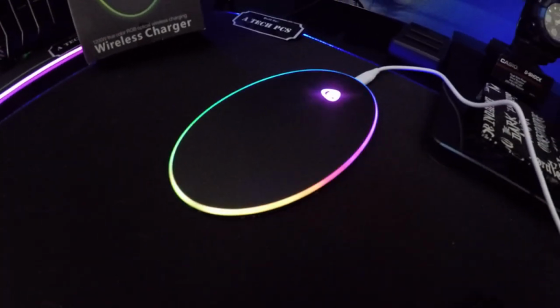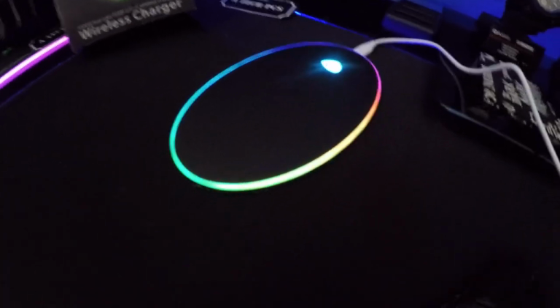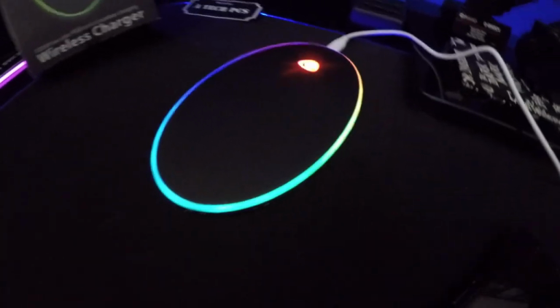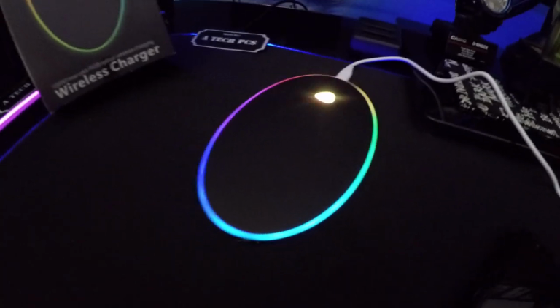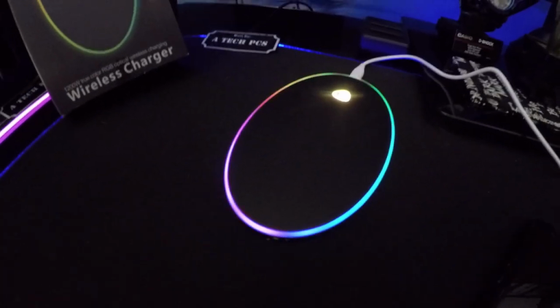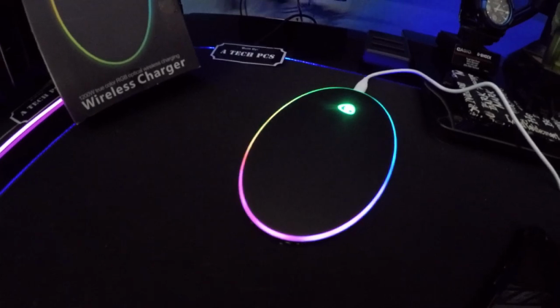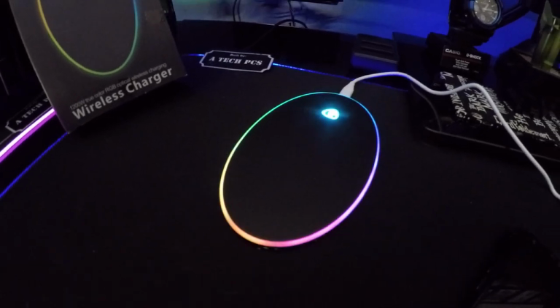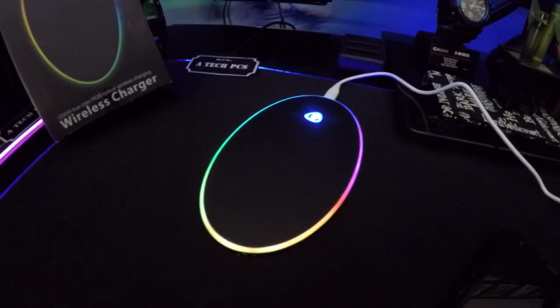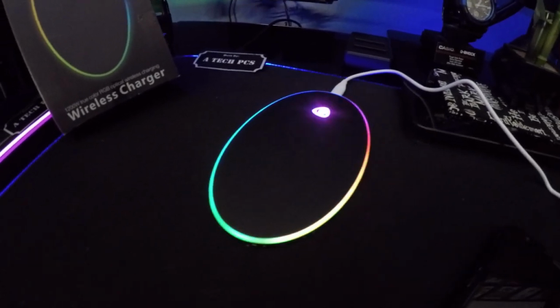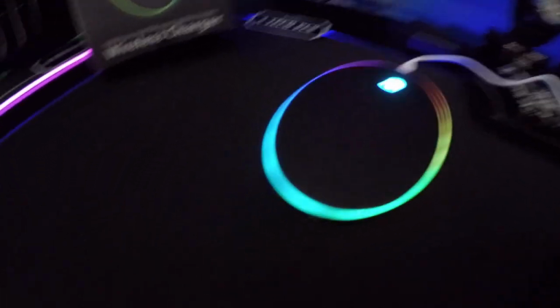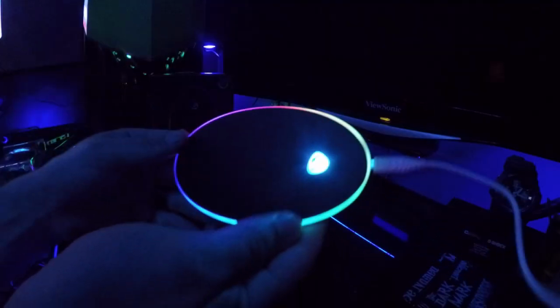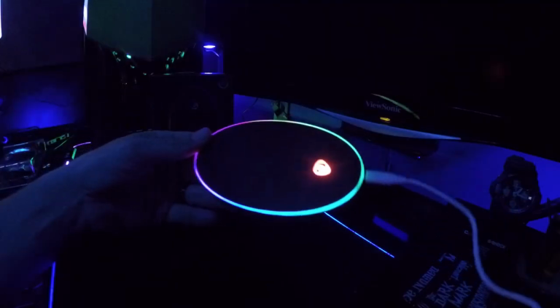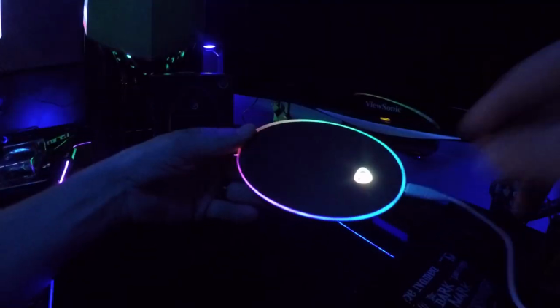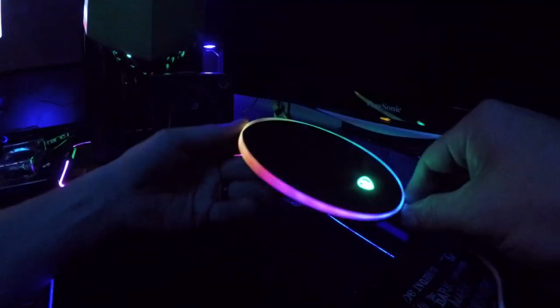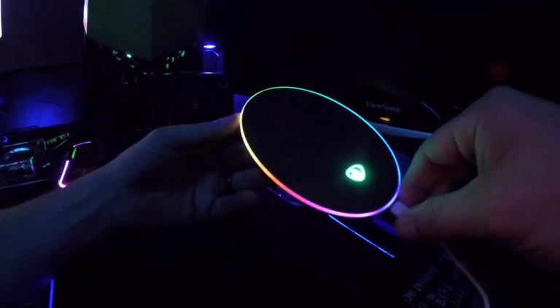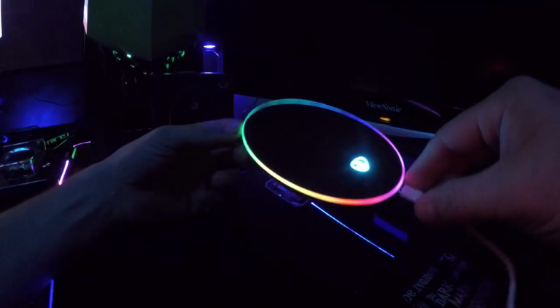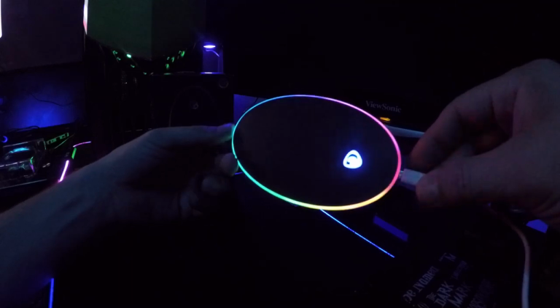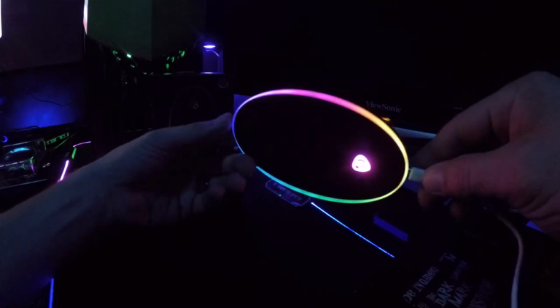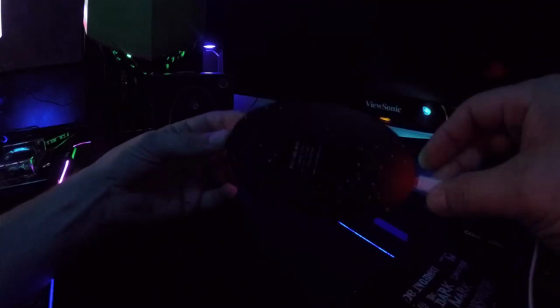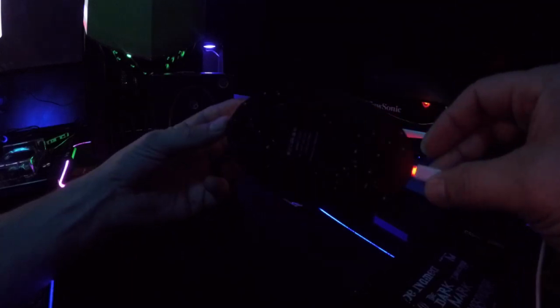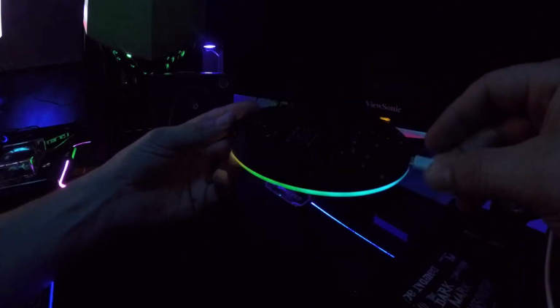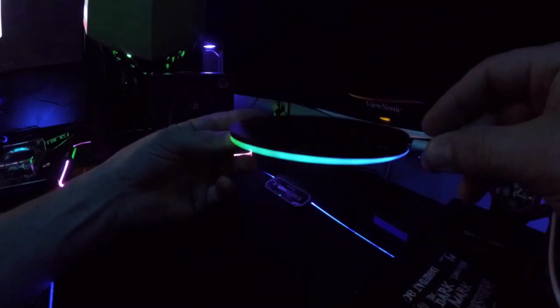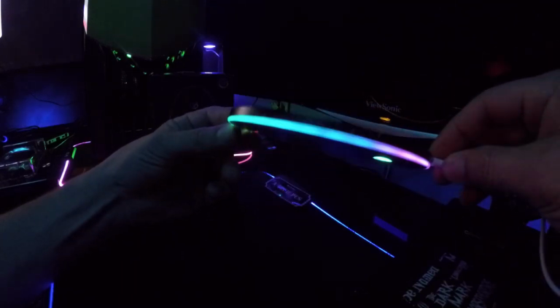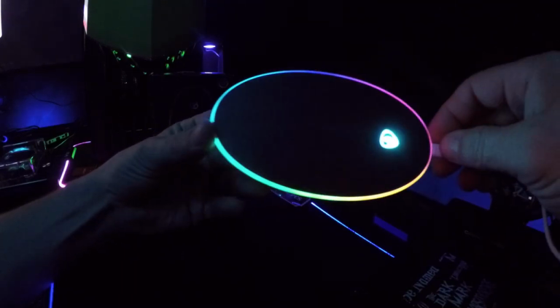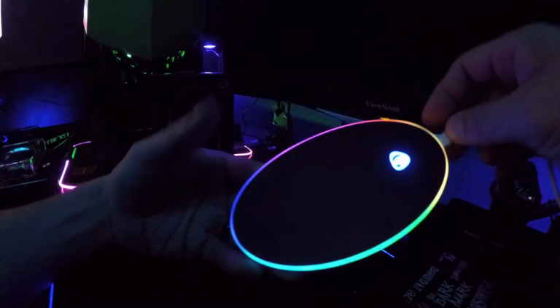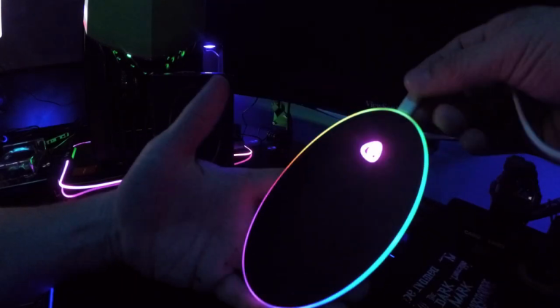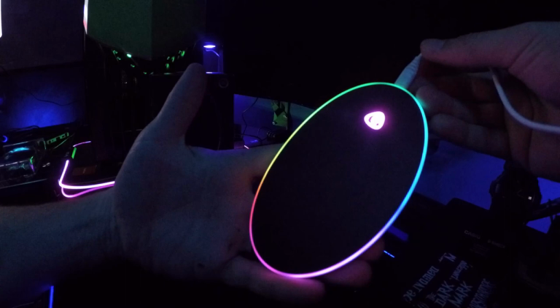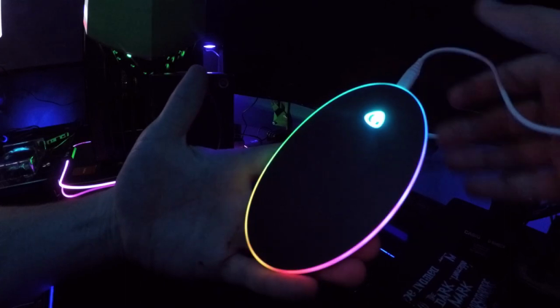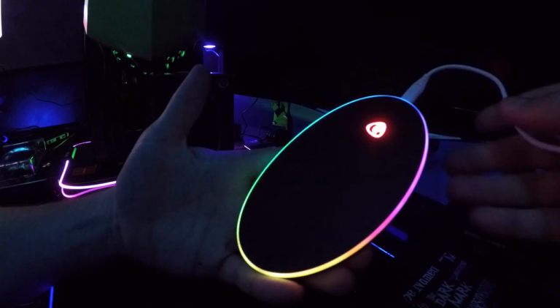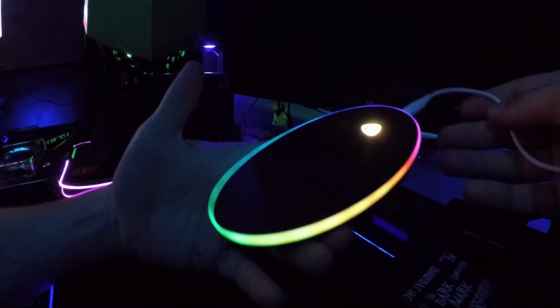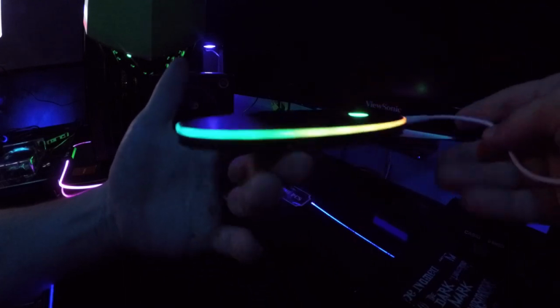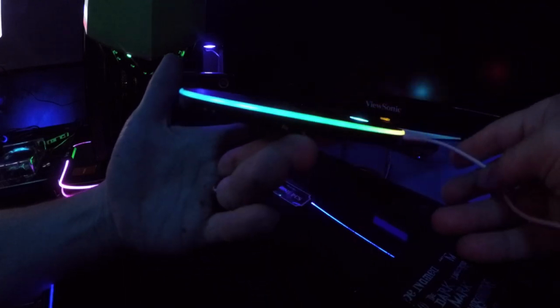I actually have a pretty cool place to put it somewhere where all the RGB works. So there you have it guys — this is the SQ Master 2. It is available on Amazon, I will leave the link in the description below, and if you guys want to check it out you can always check it out.